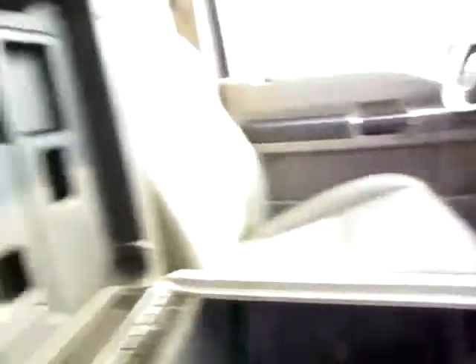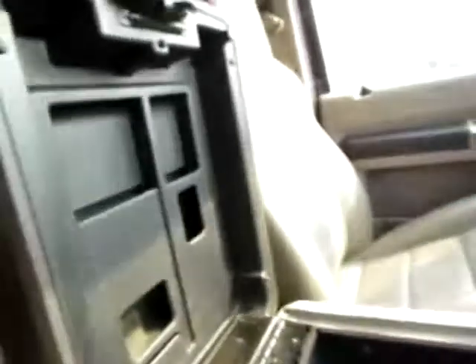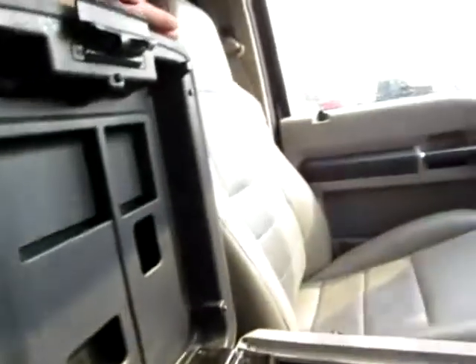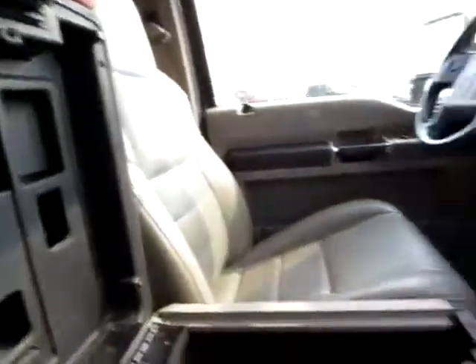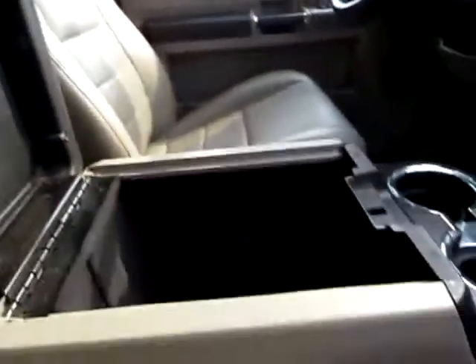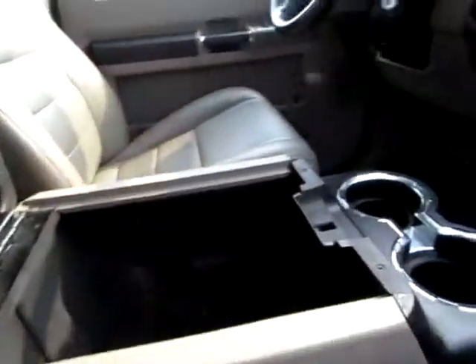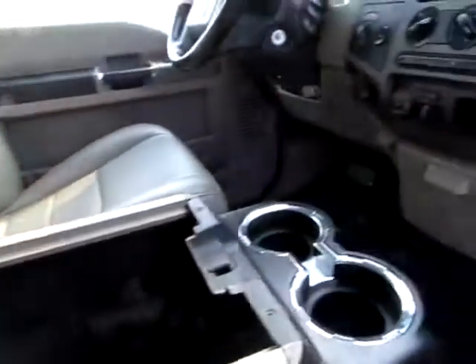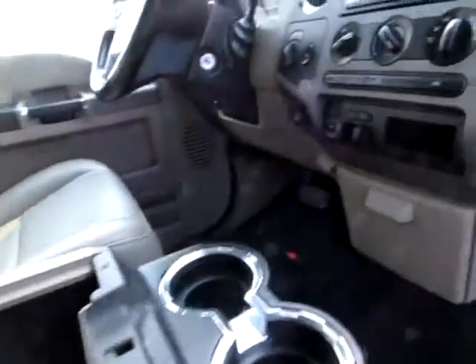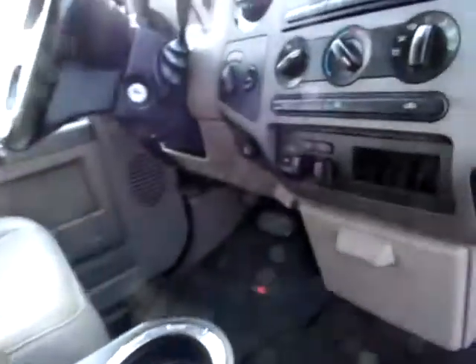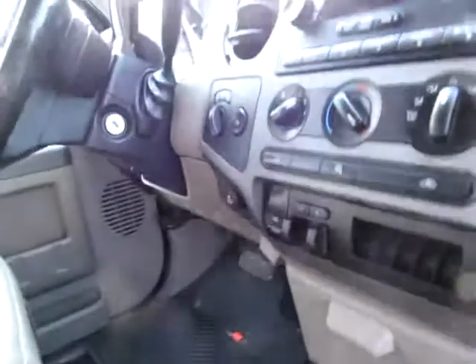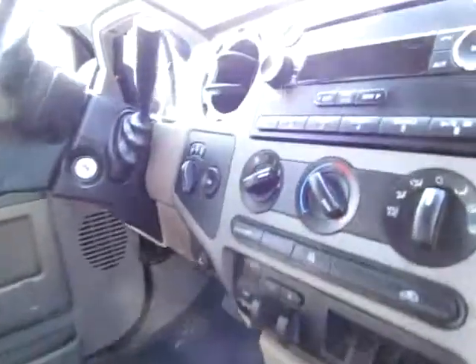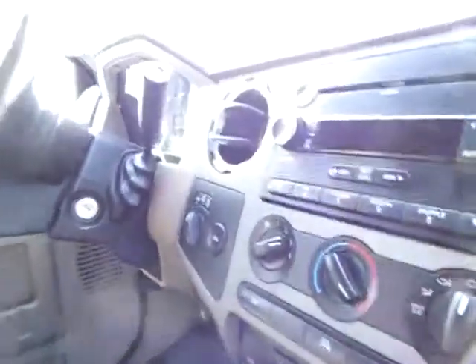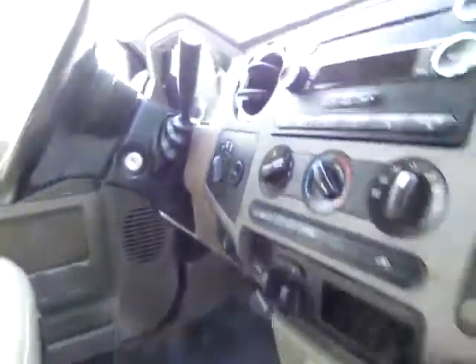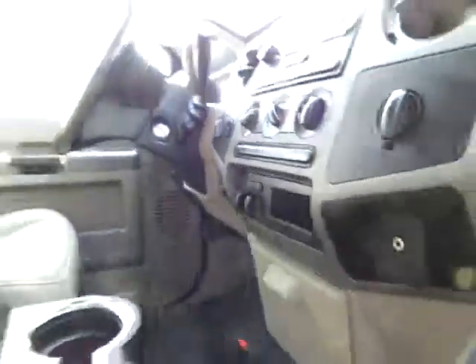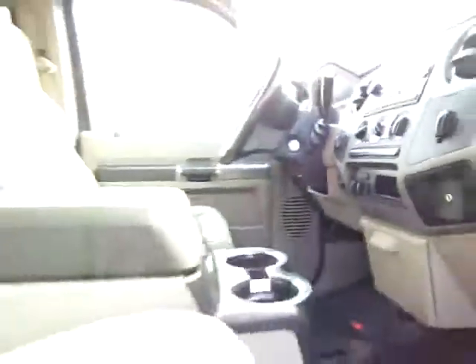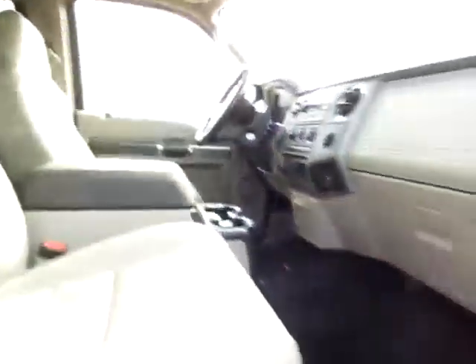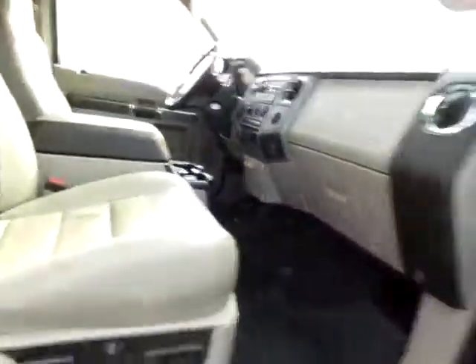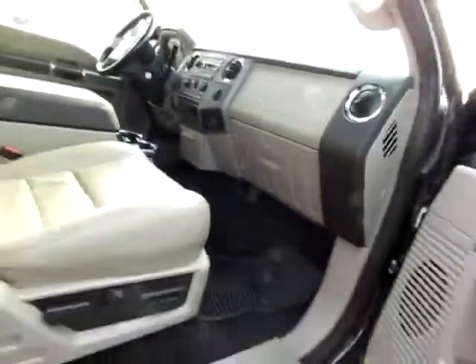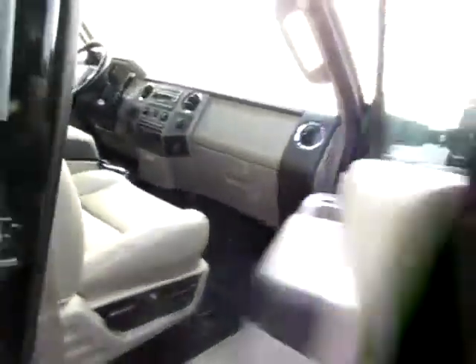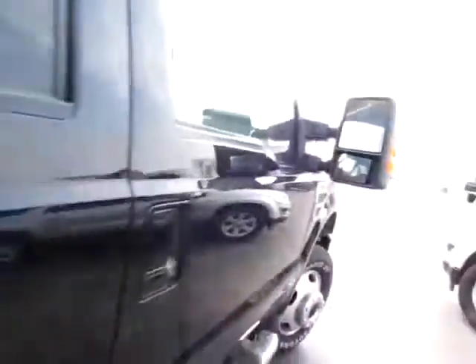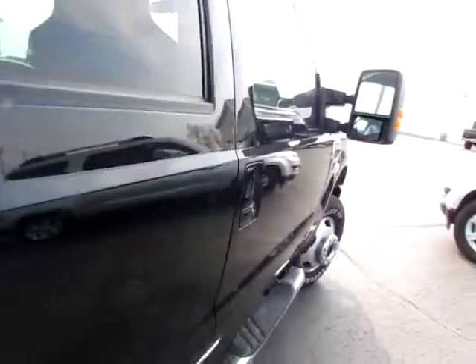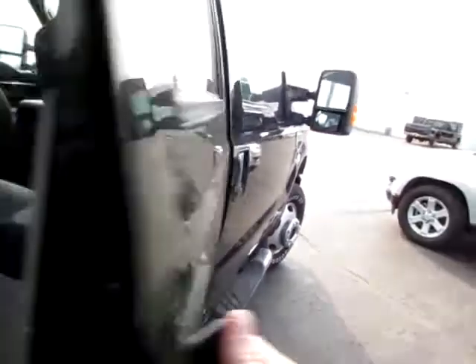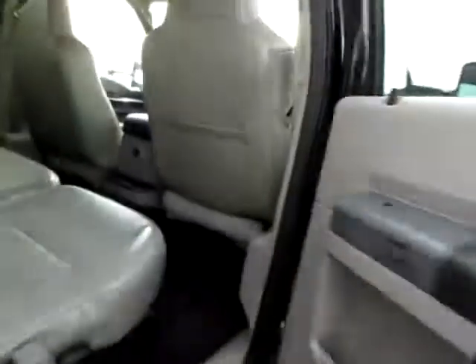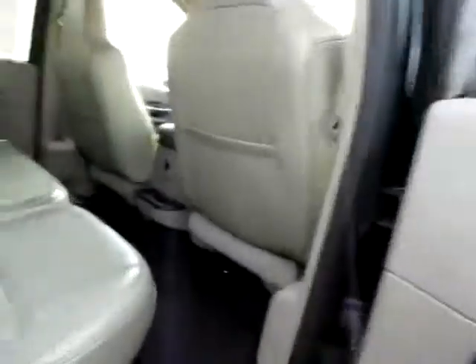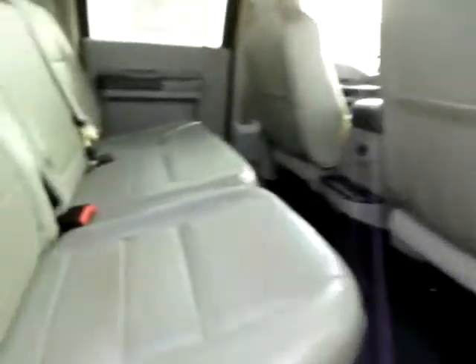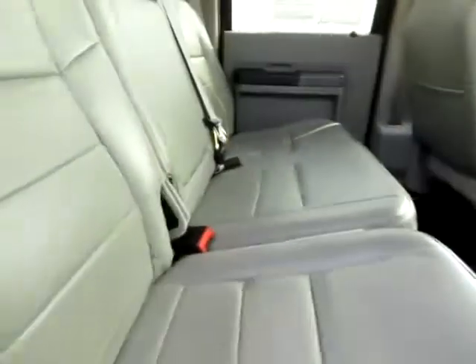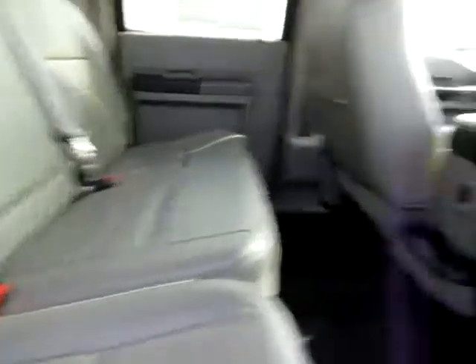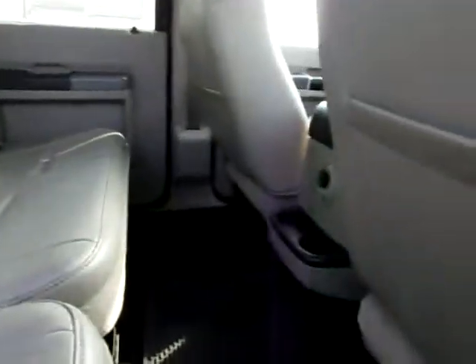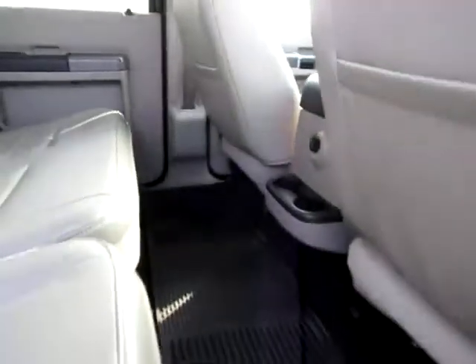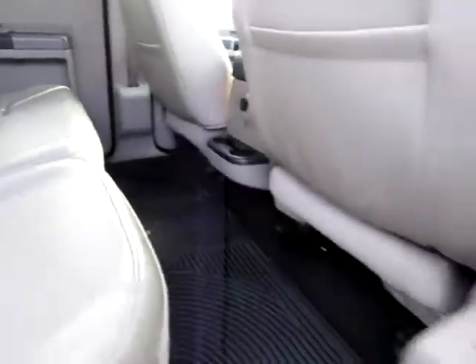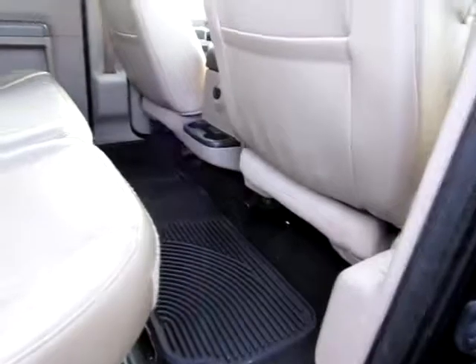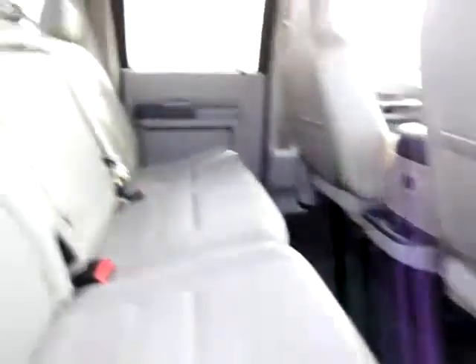Don't miss the large center console. As you can see, the truck has been very well preserved, very well cared for. Lots of leg room in the back as well.